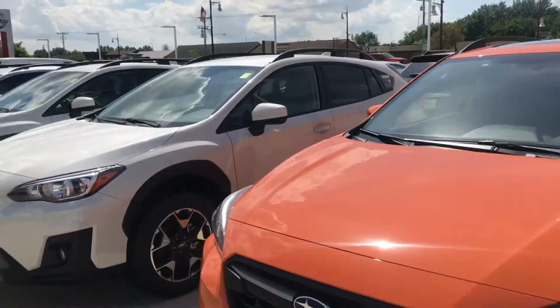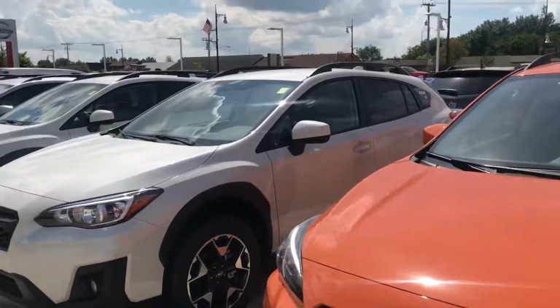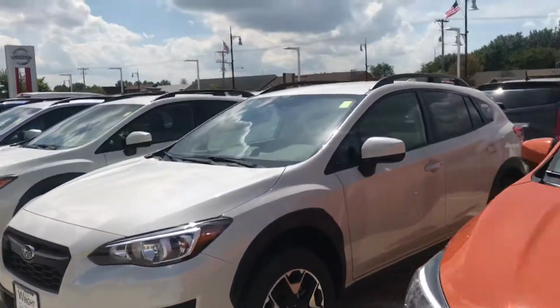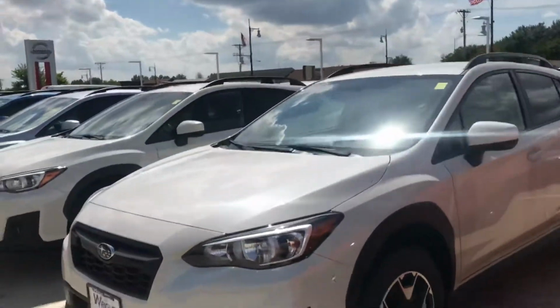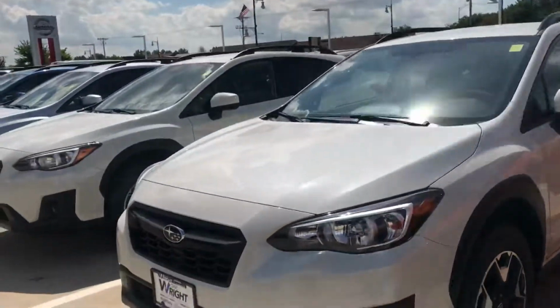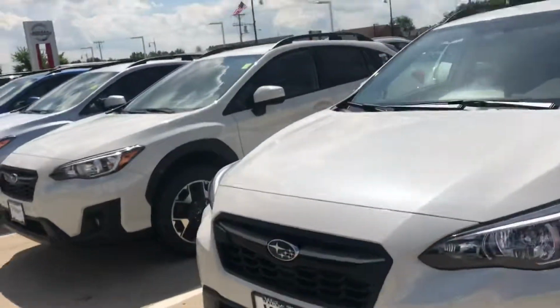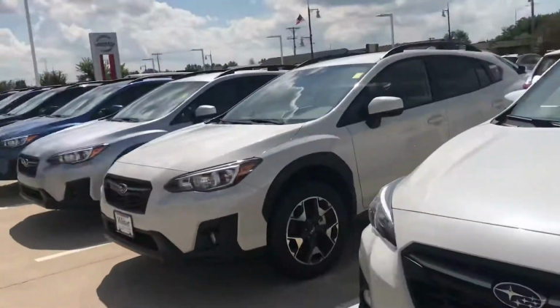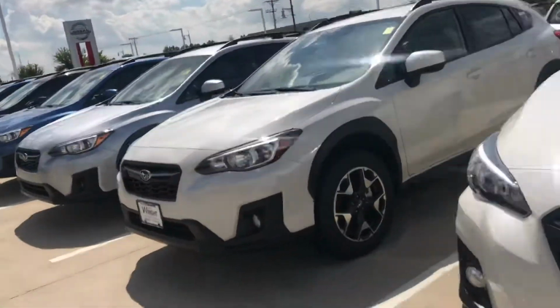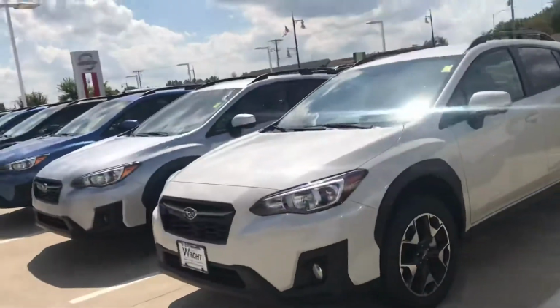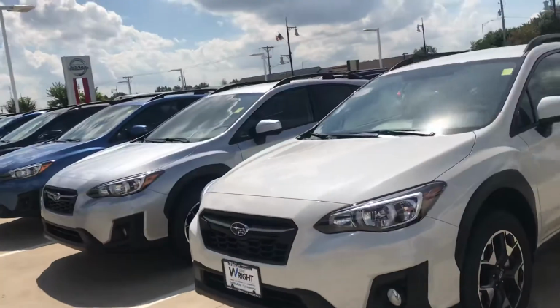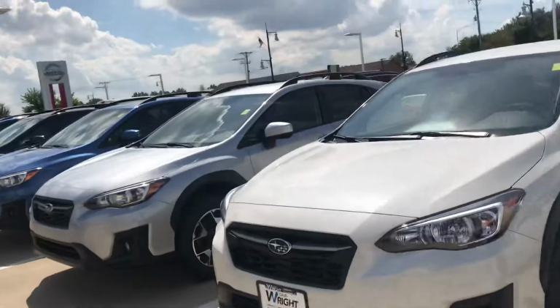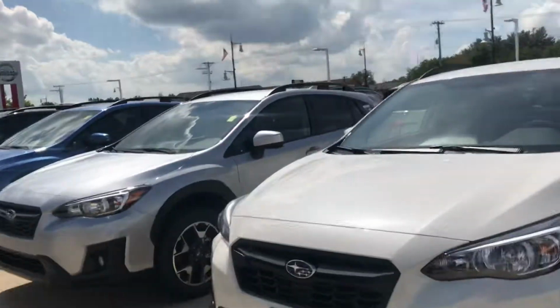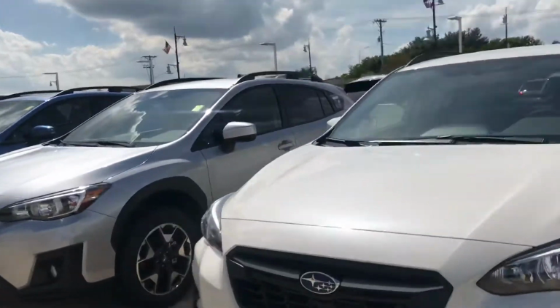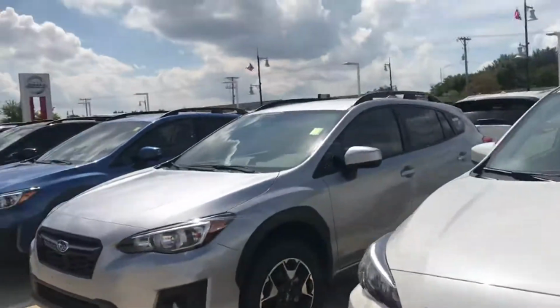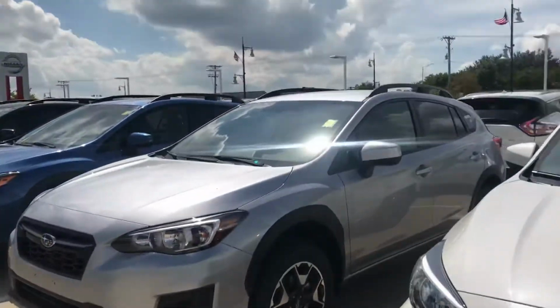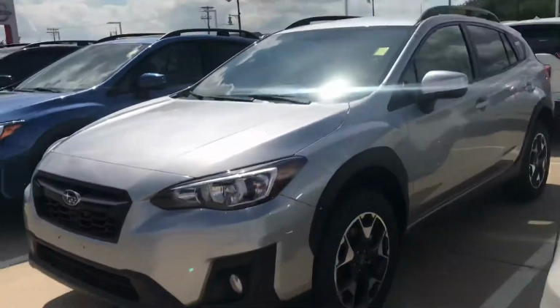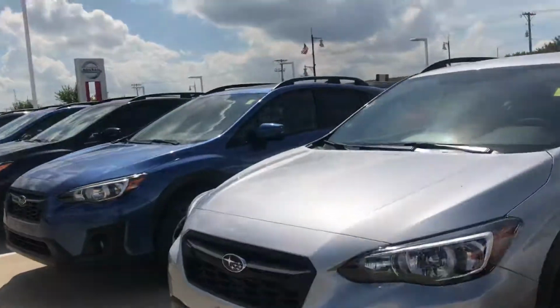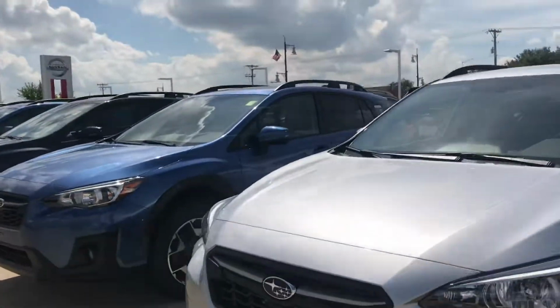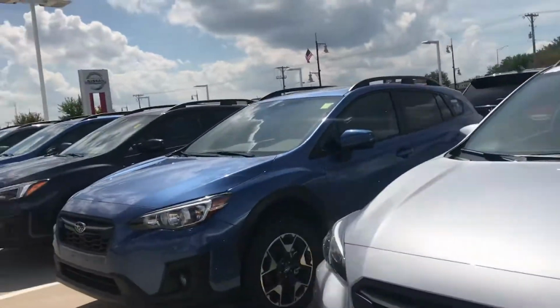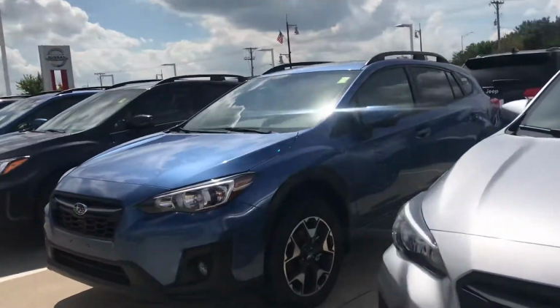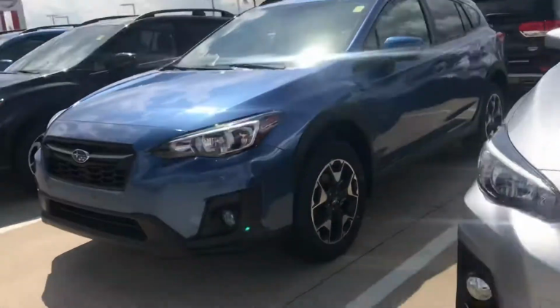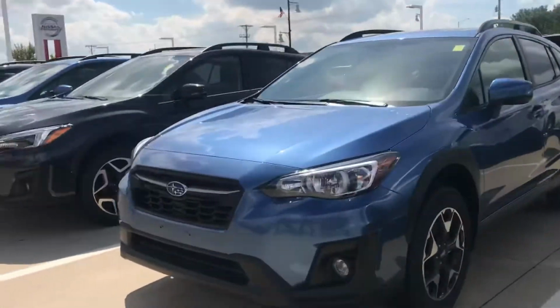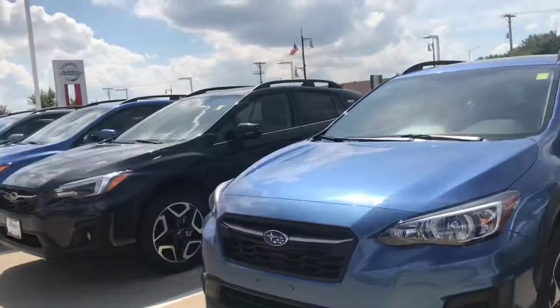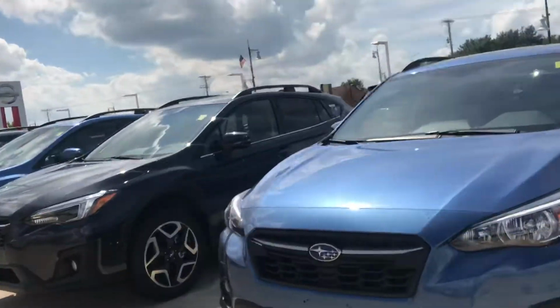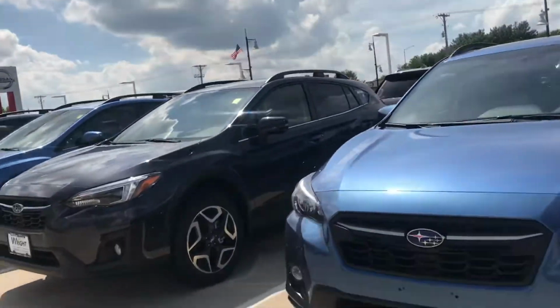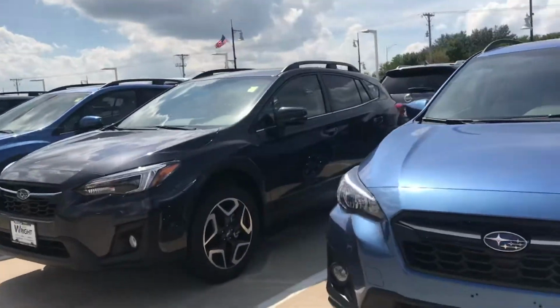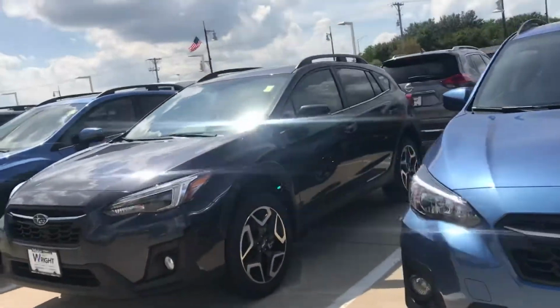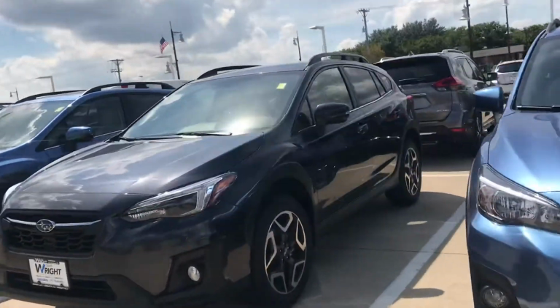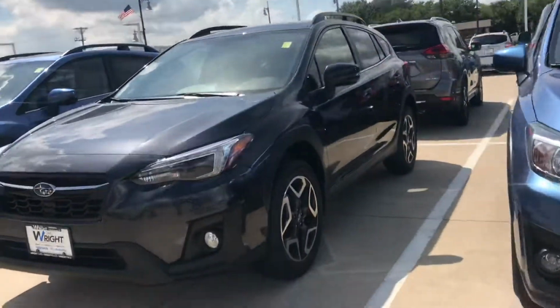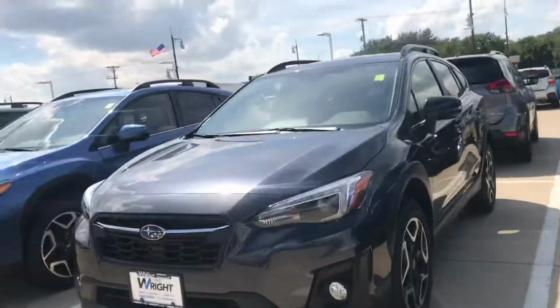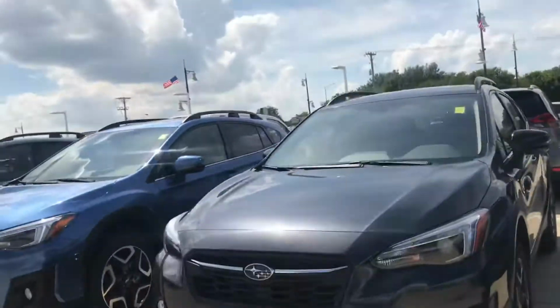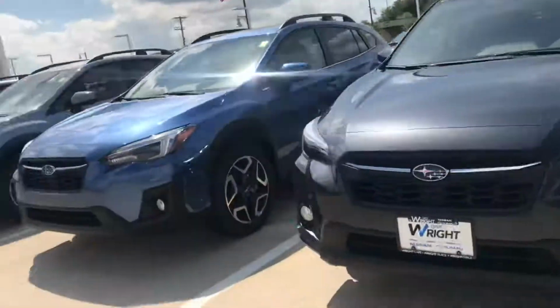Tommy McCoola from Dave Wright Nissan and Subaru. I just want to take a quick moment here and send a video of these beautiful Subaru Crosstreks that just hit our lot. The 2019s are finally here and we have a wide variety.